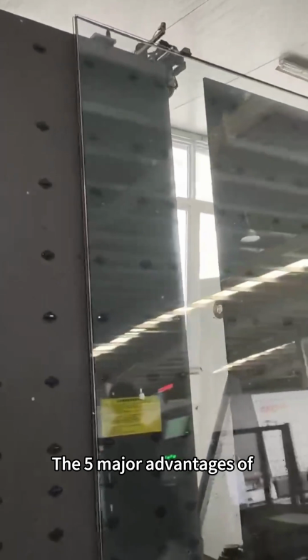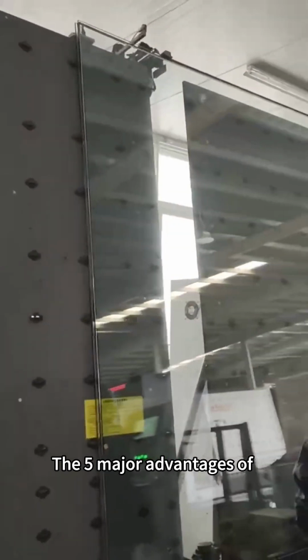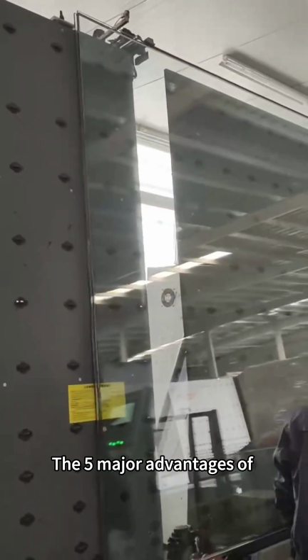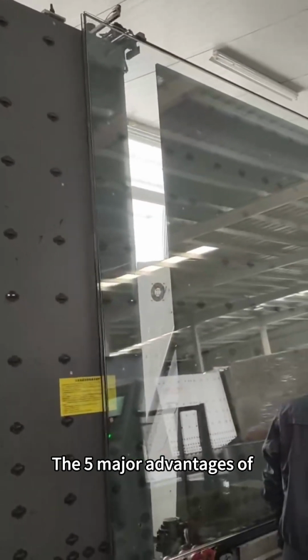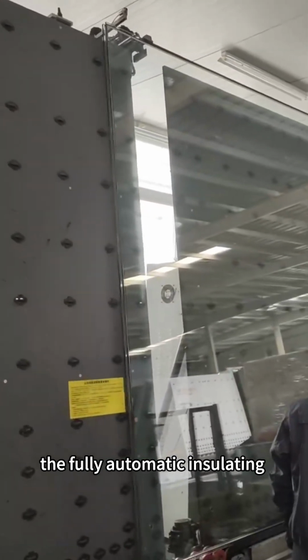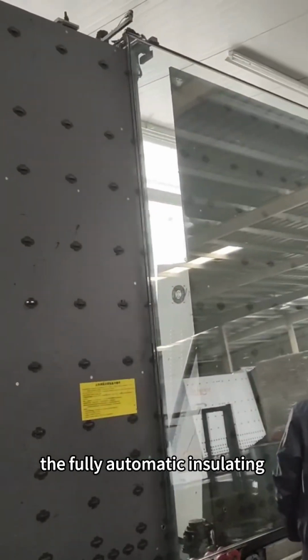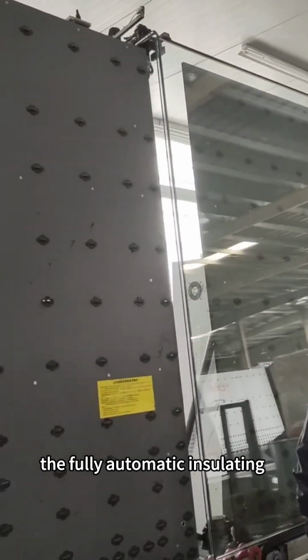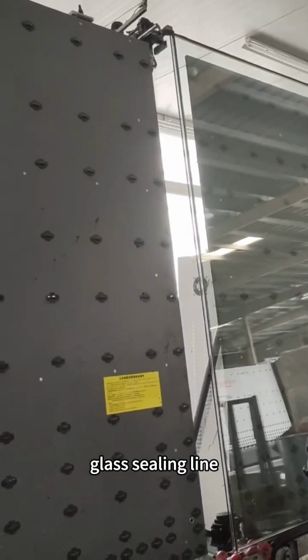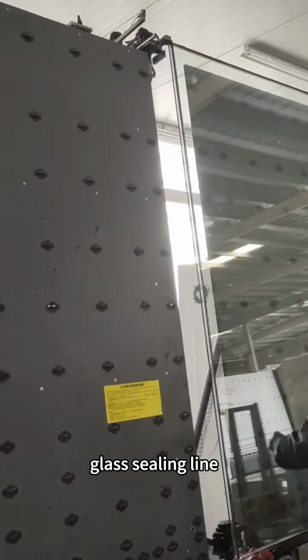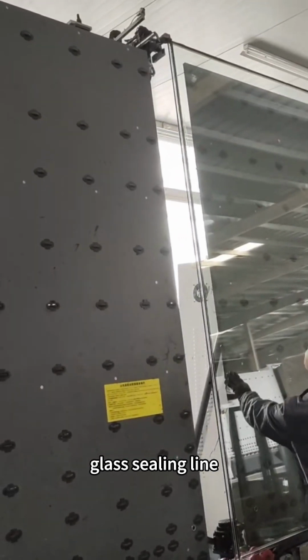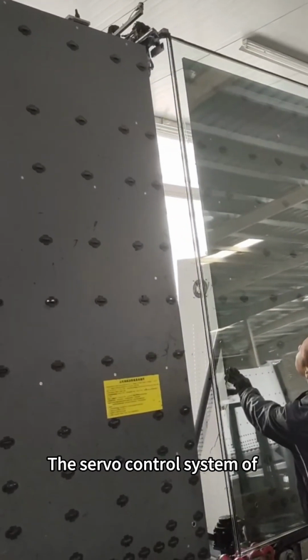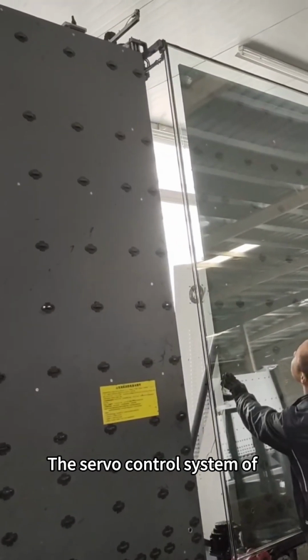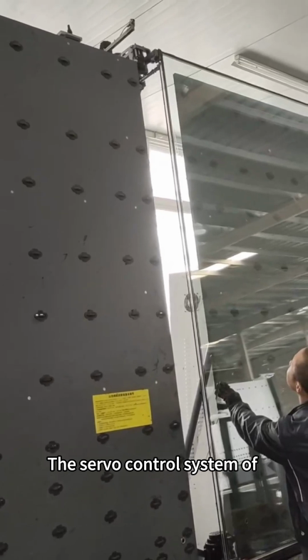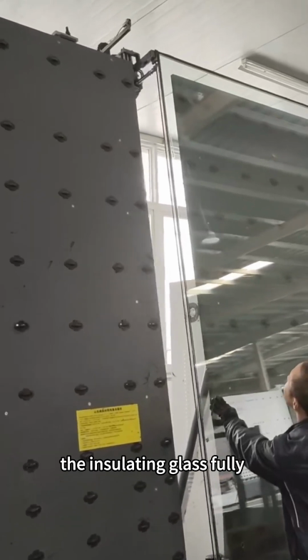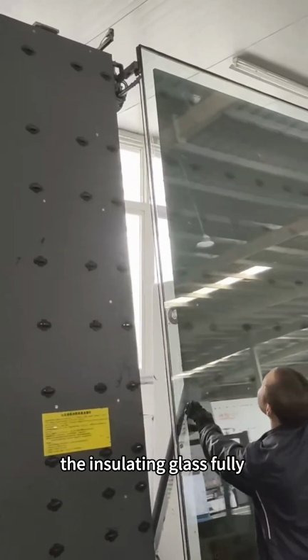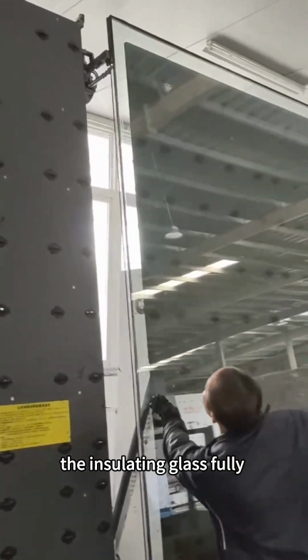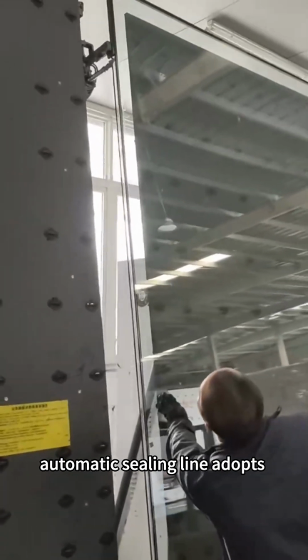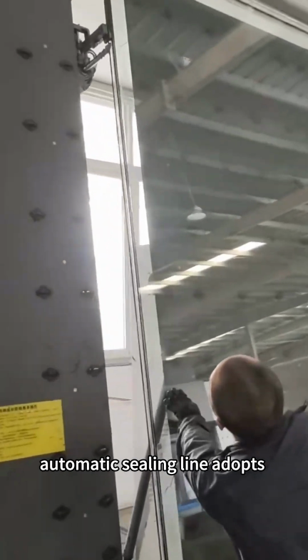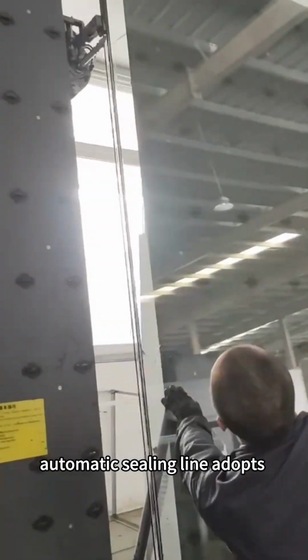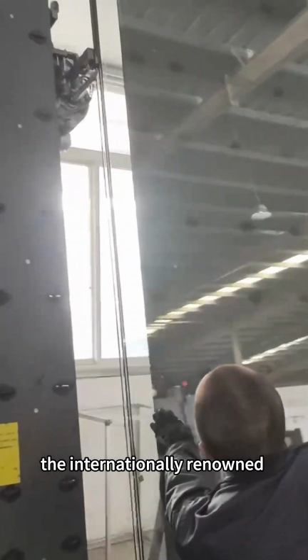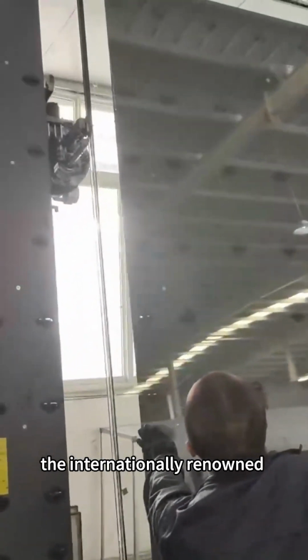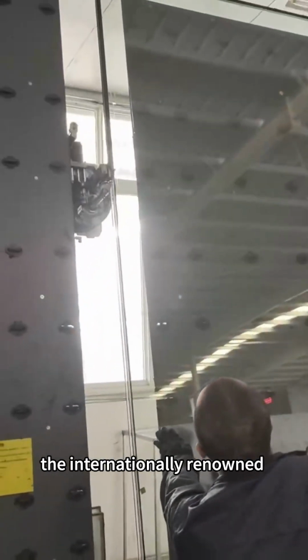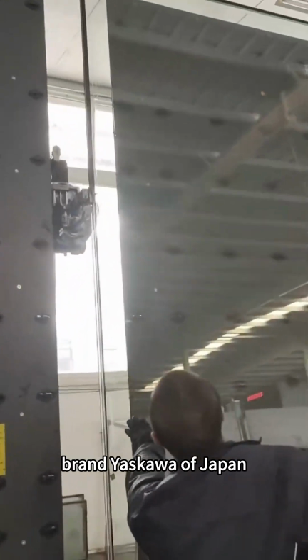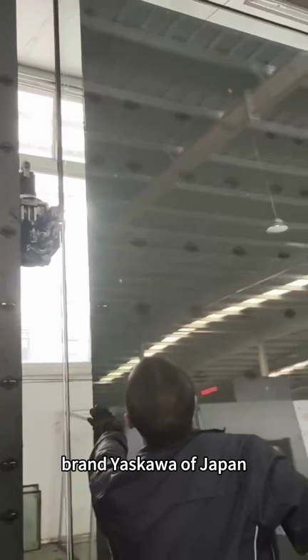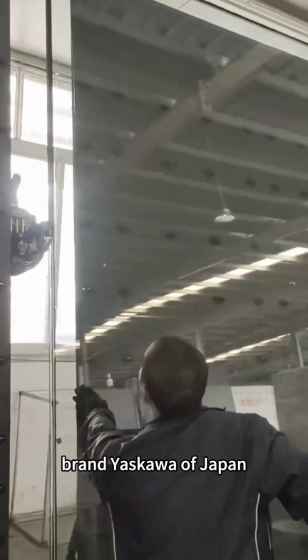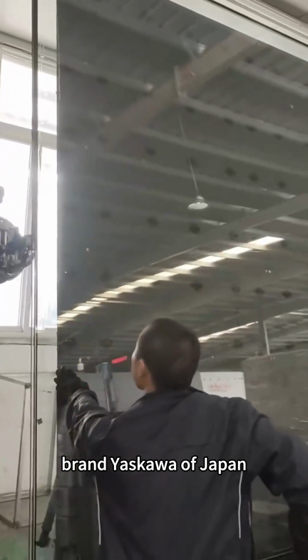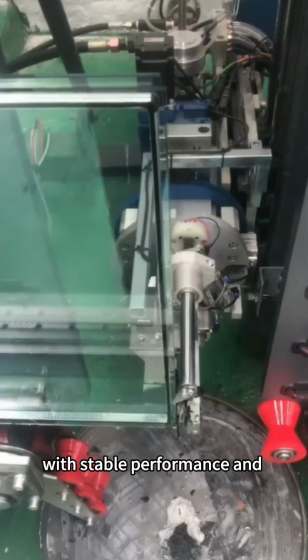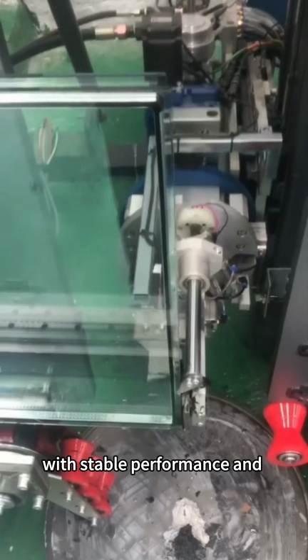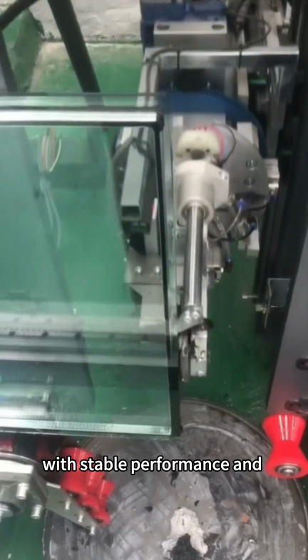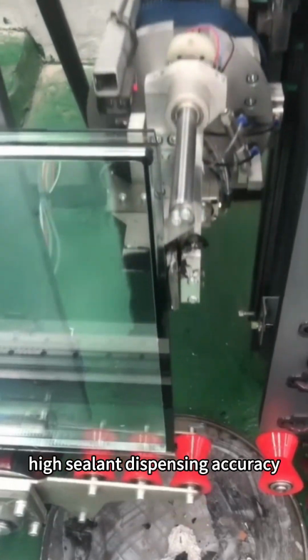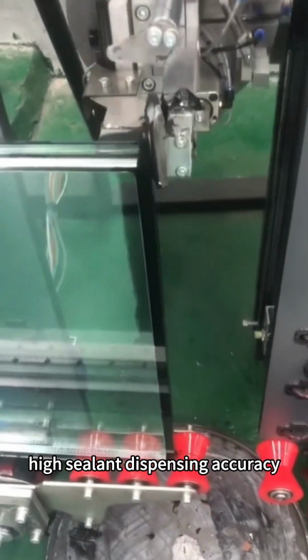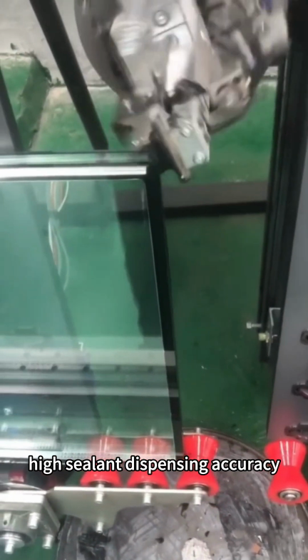The five major advantages of the fully automatic insulating glass sealing line. The servo control system adopts the internationally renowned brand Yaskawa of Japan, with stable performance and high sealant dispensing accuracy.